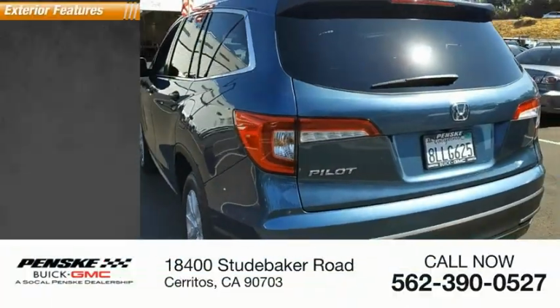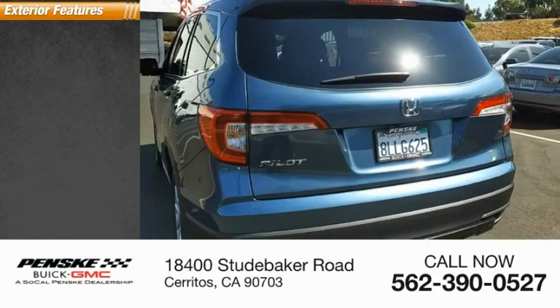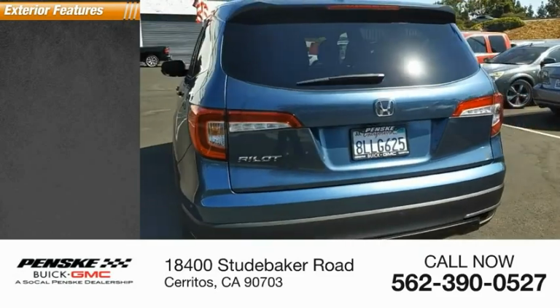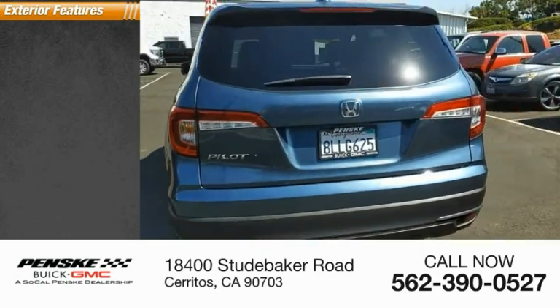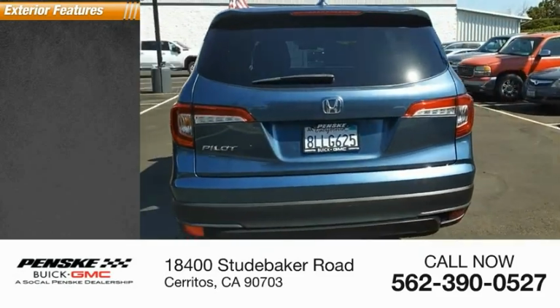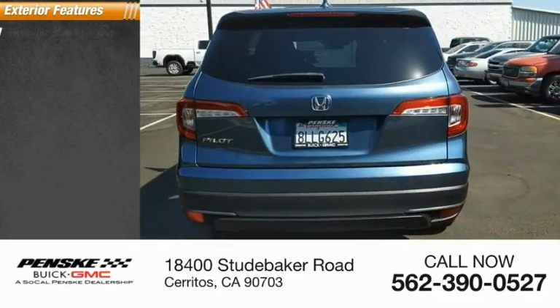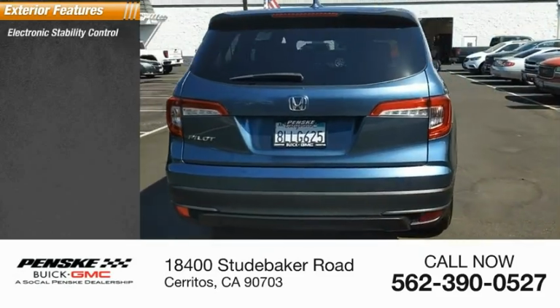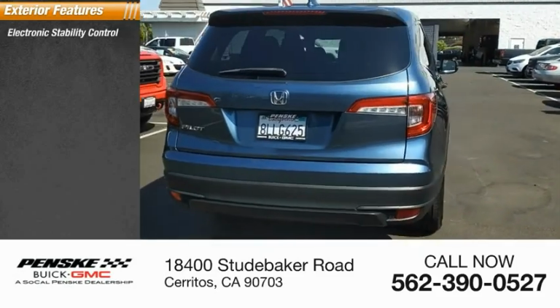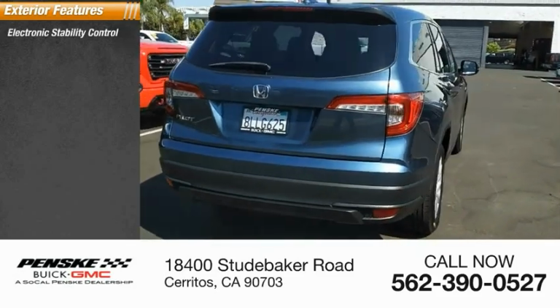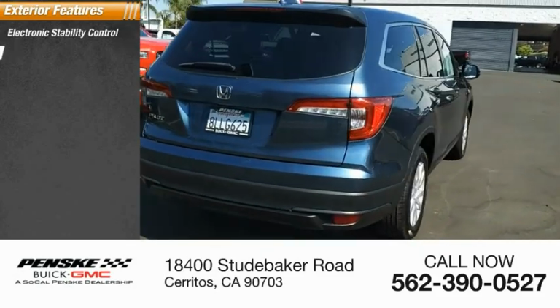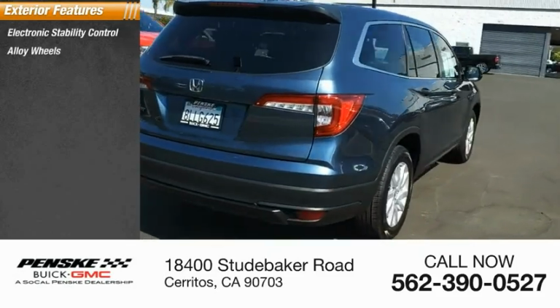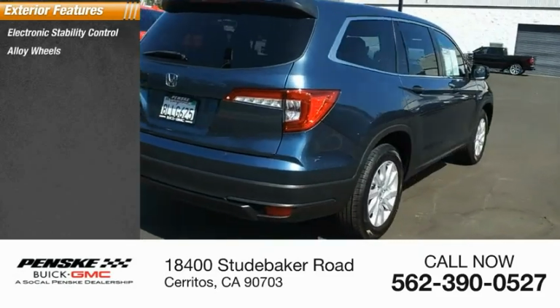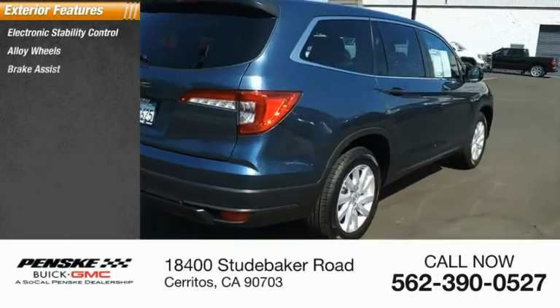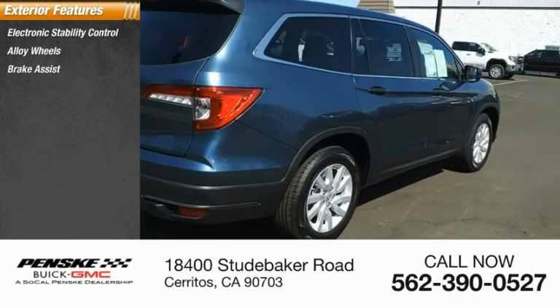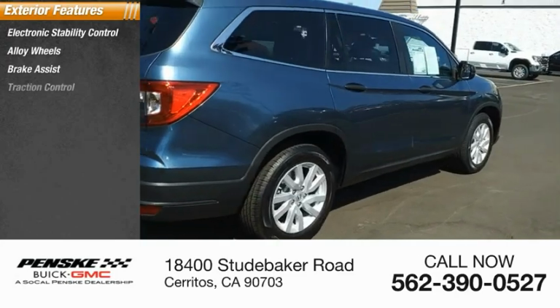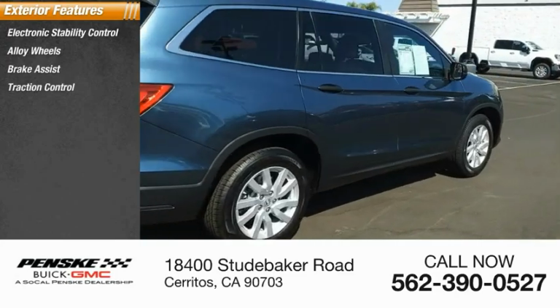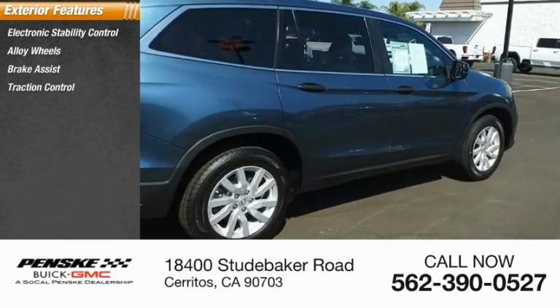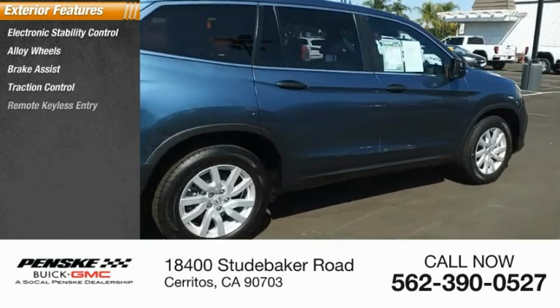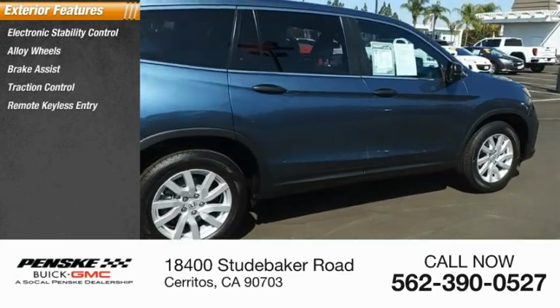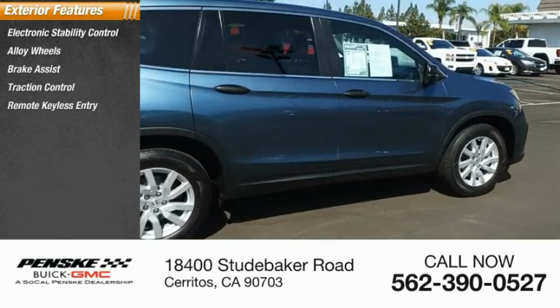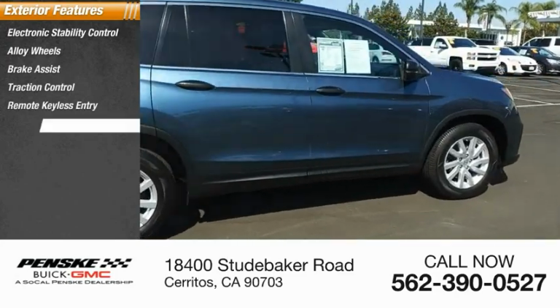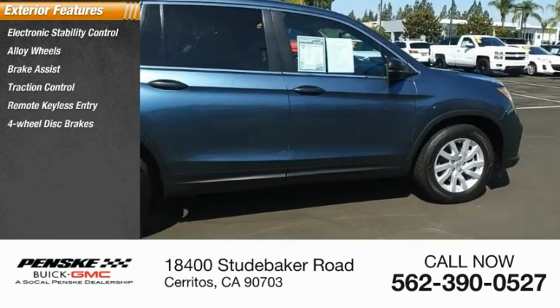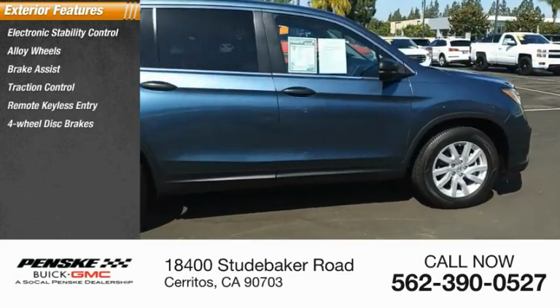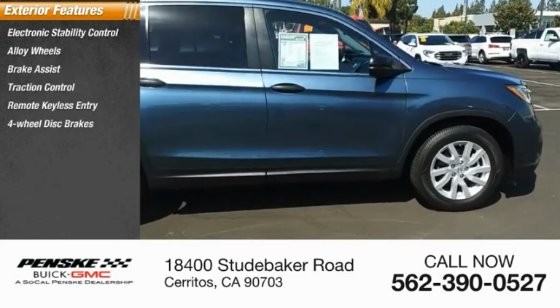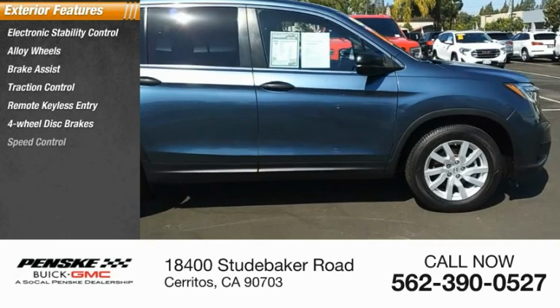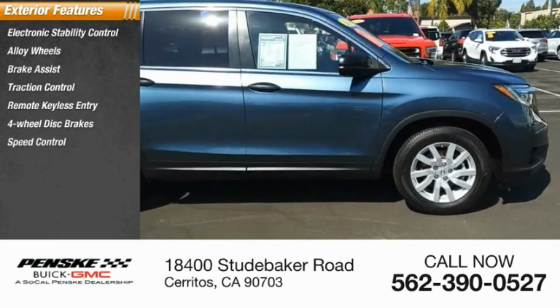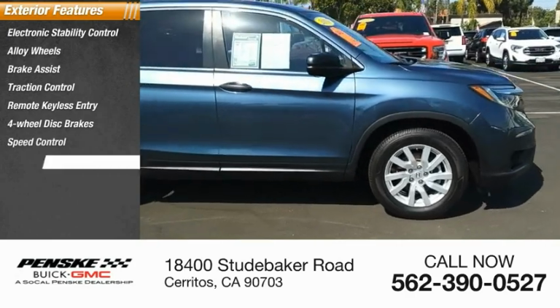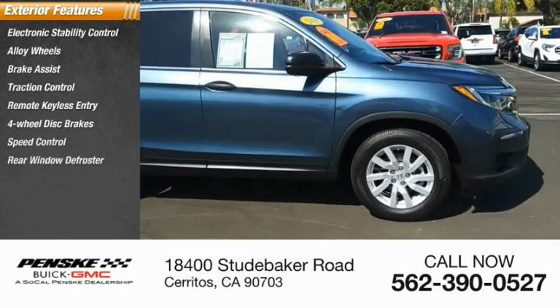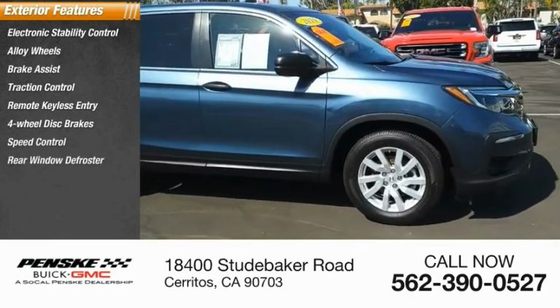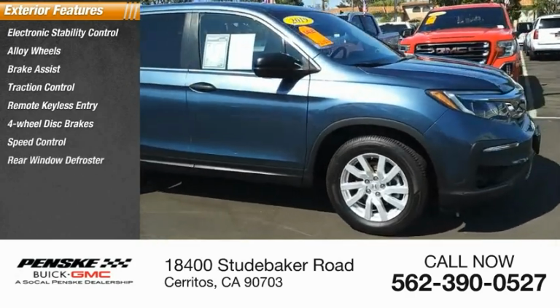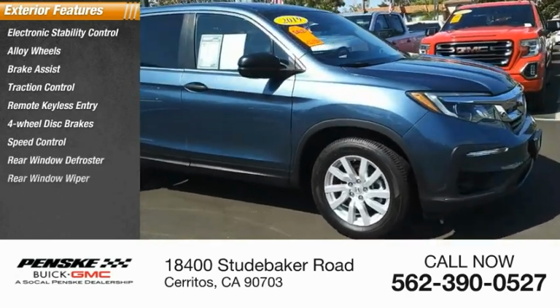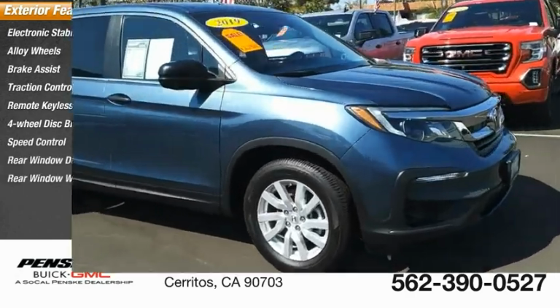Here are some of this vehicle's great options: electronic stability control, alloy wheels, brake assist, traction control, remote keyless entry, four-wheel disc brakes, speed control, rear window defroster, rear window wiper.